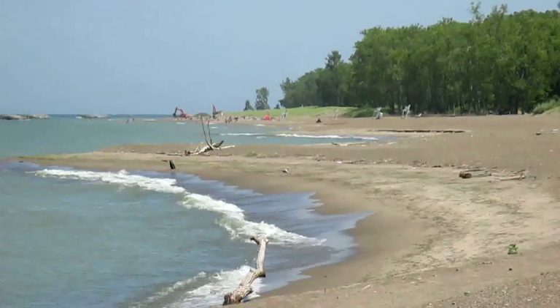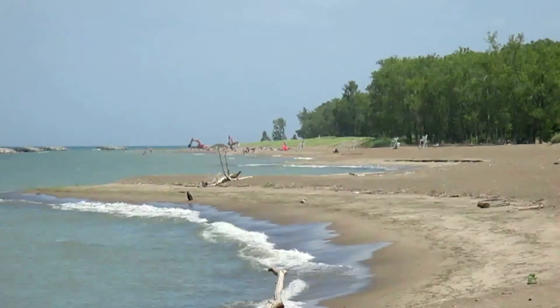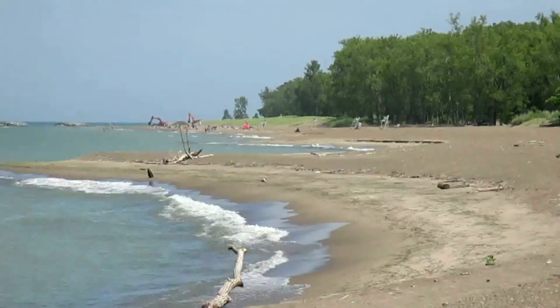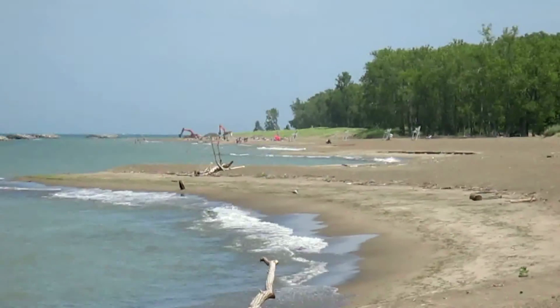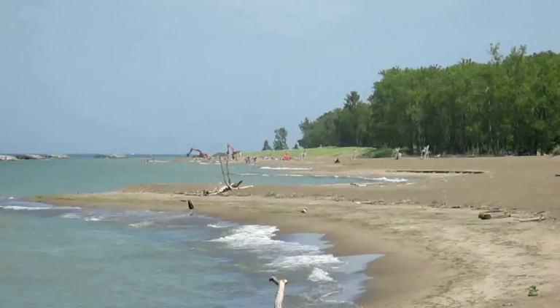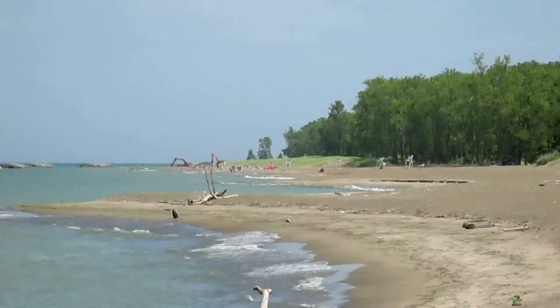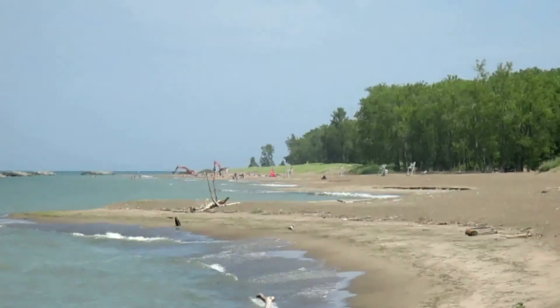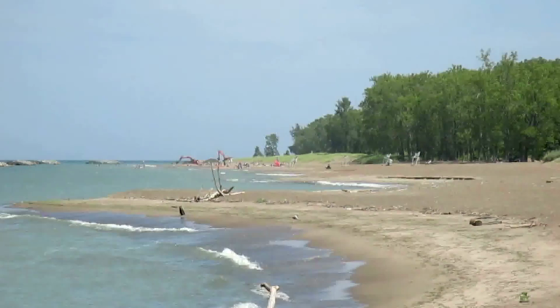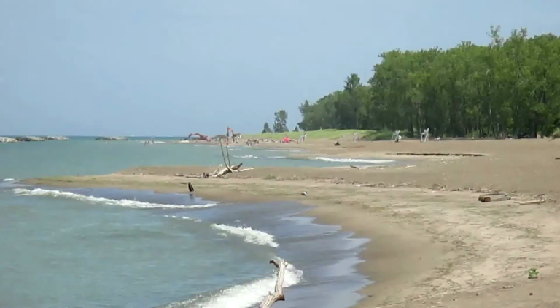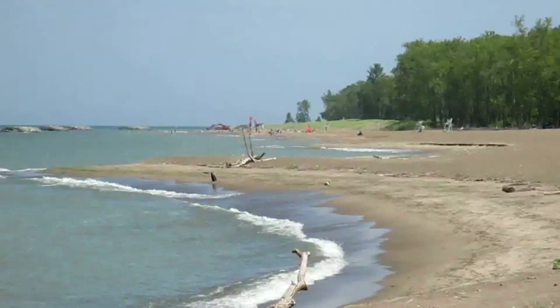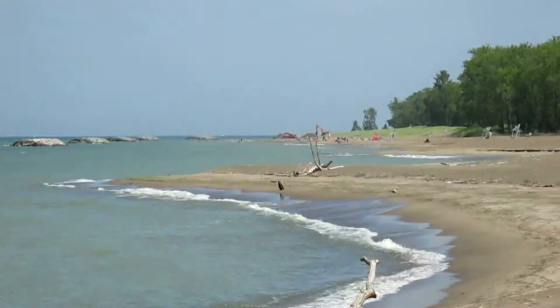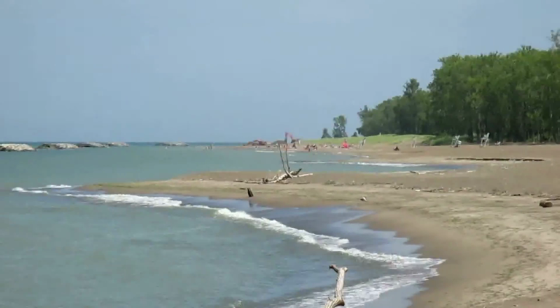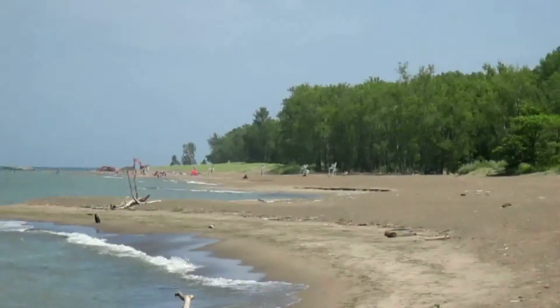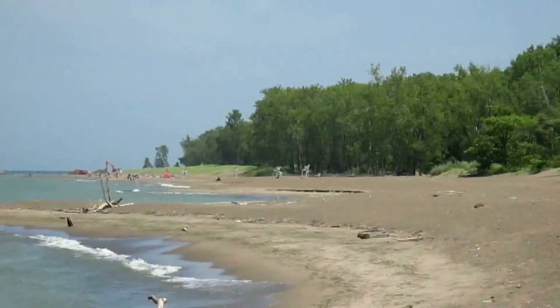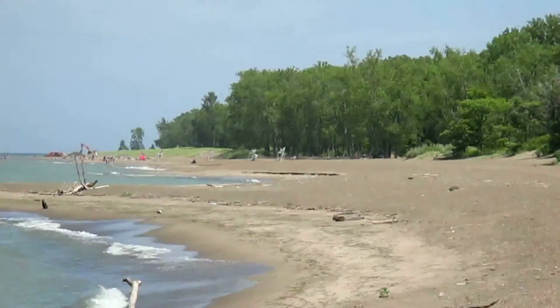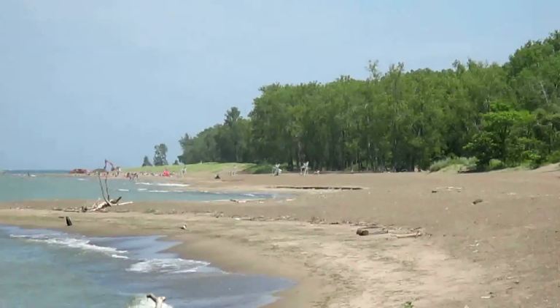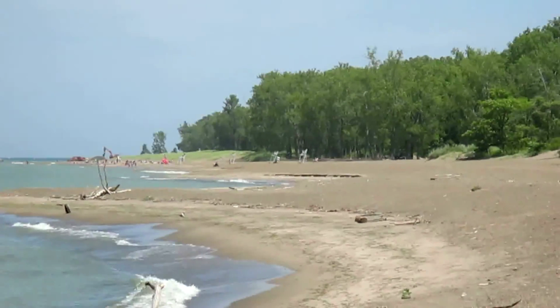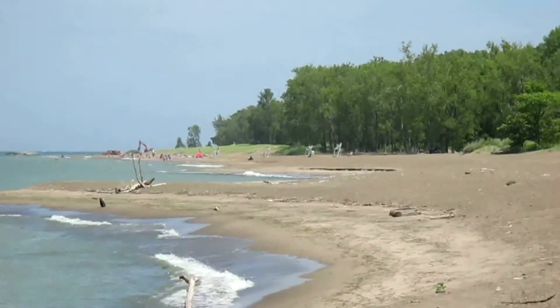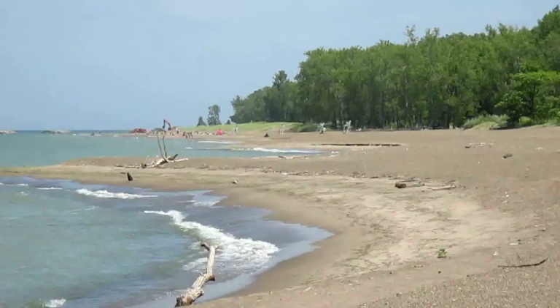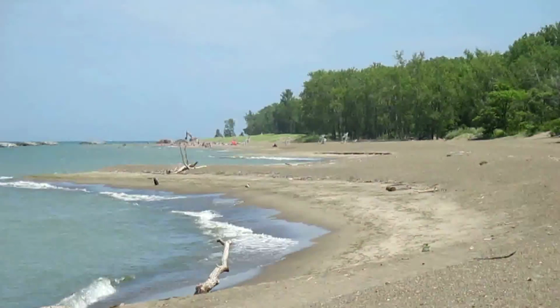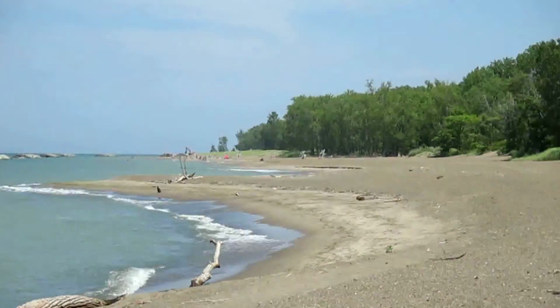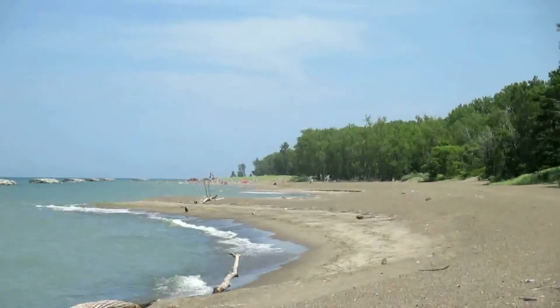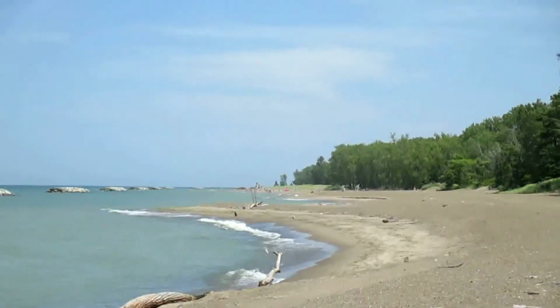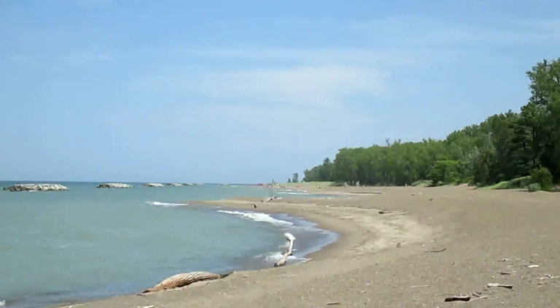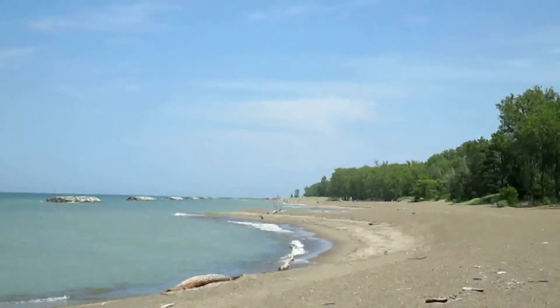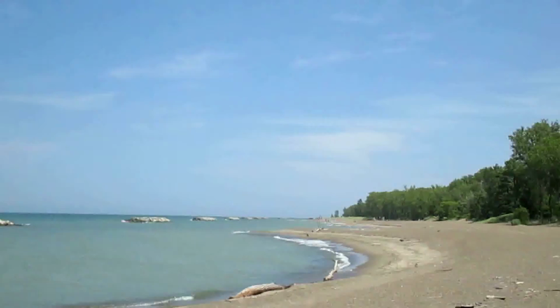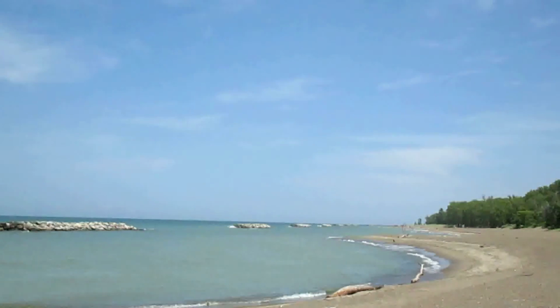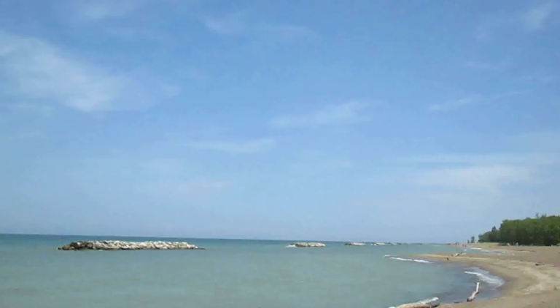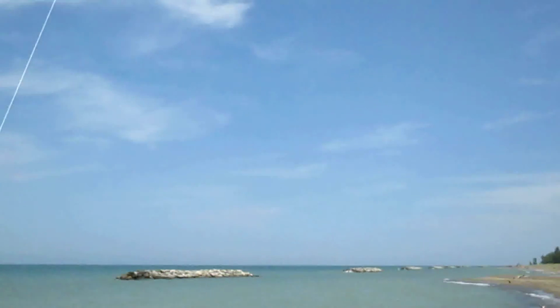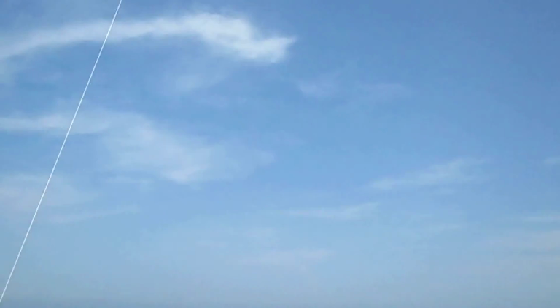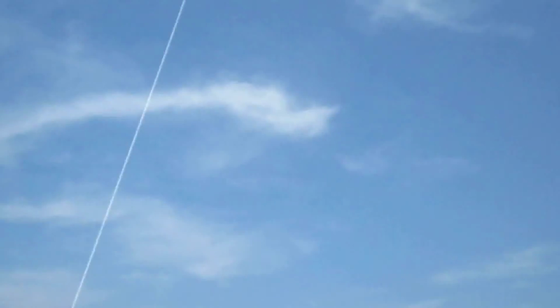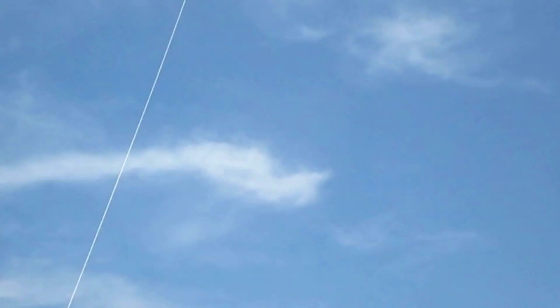Hi and welcome to Presque Isle State Park in Erie, PA. It's a little too breezy today to be flying my quadcopter, but that doesn't mean we're not going to be flying and getting aerial video at the same time.